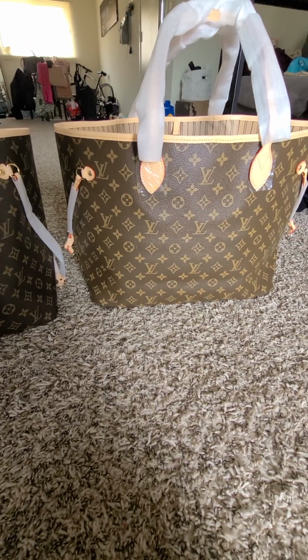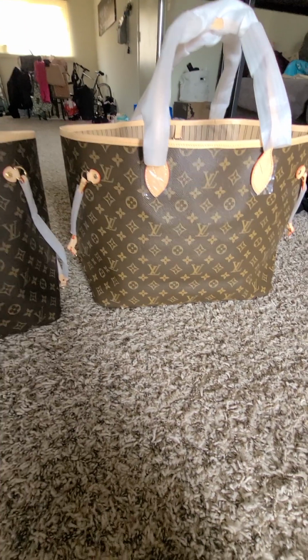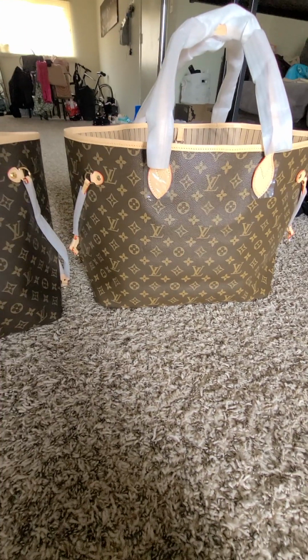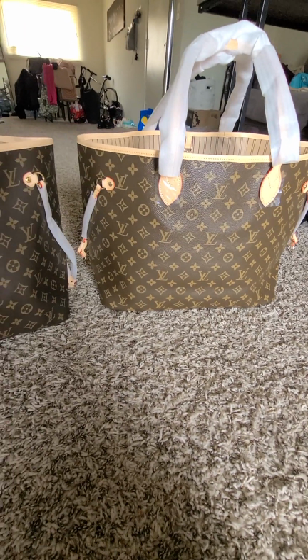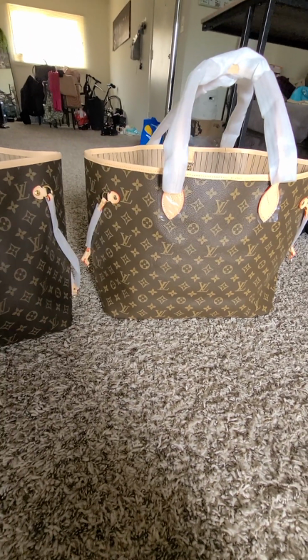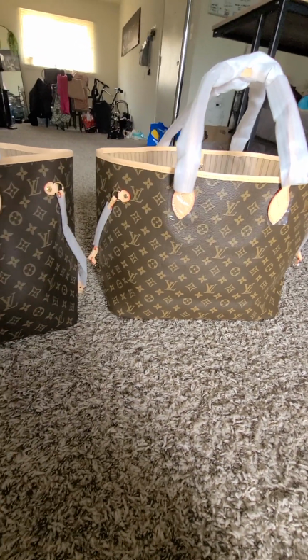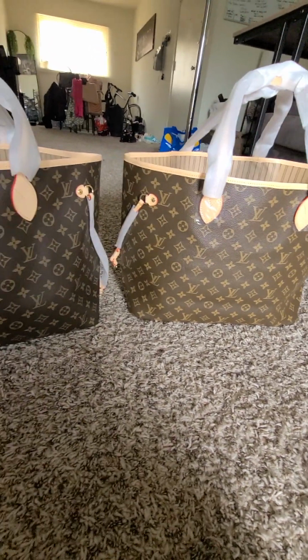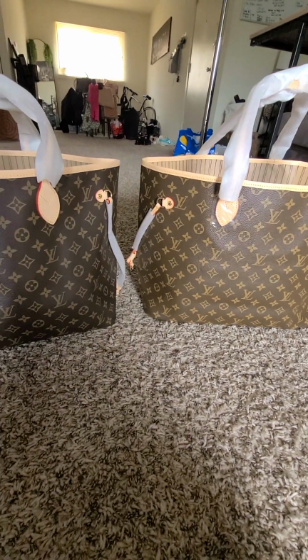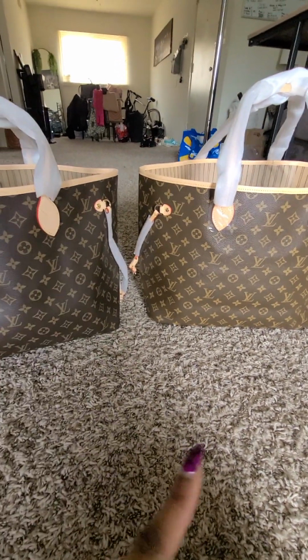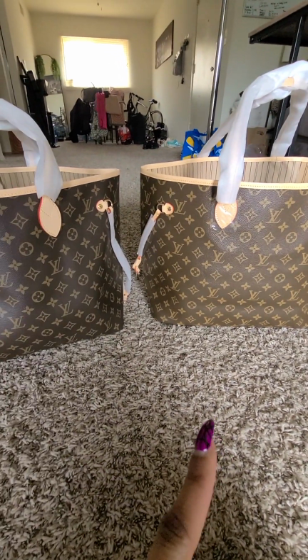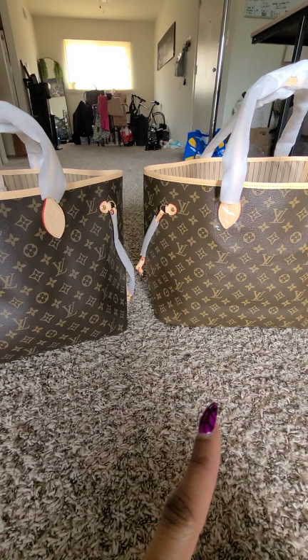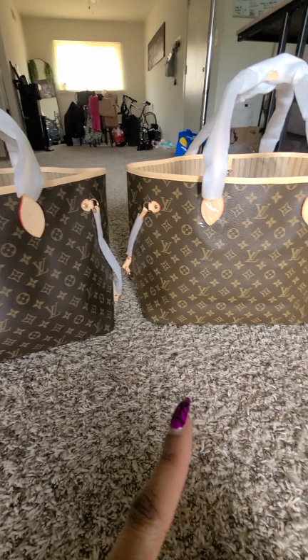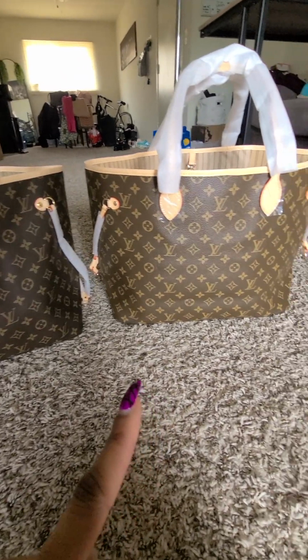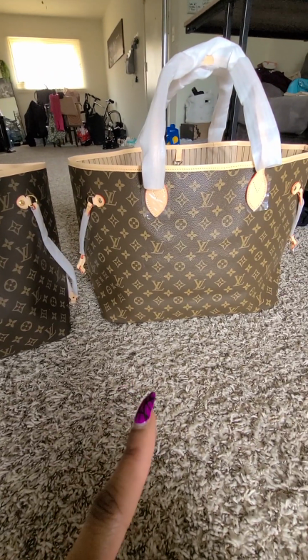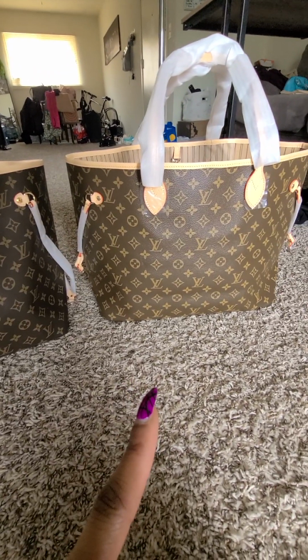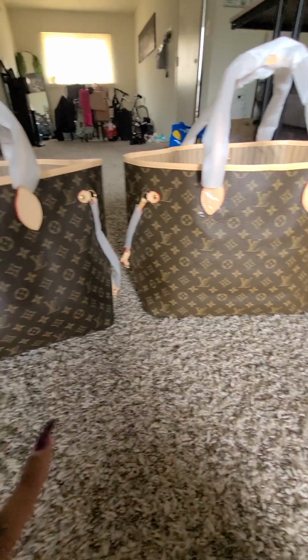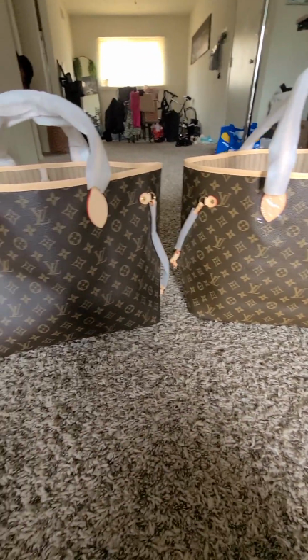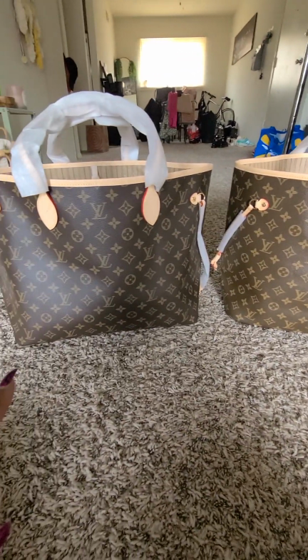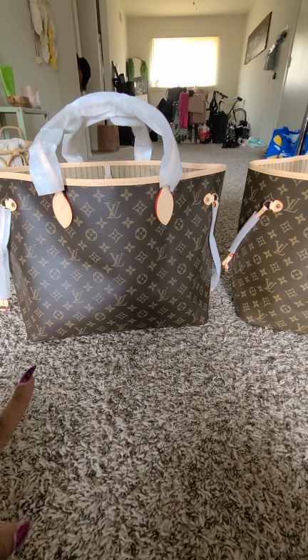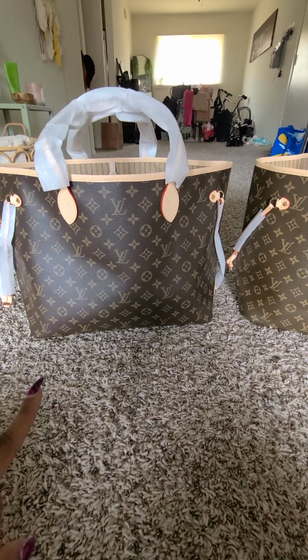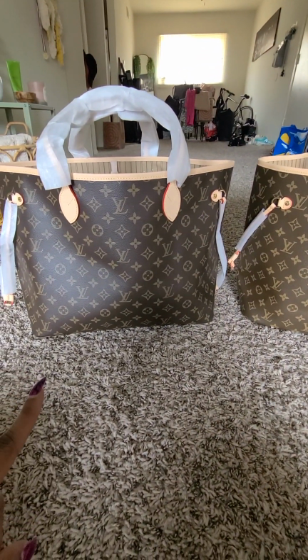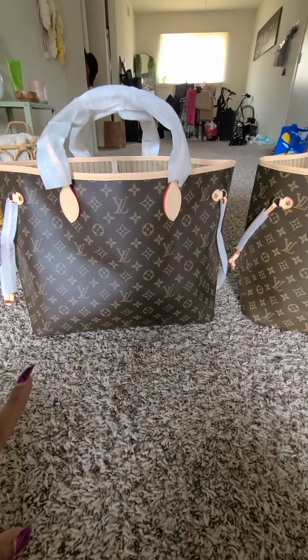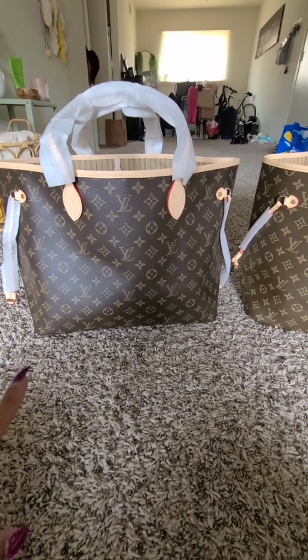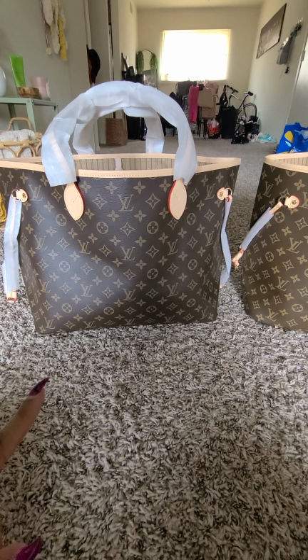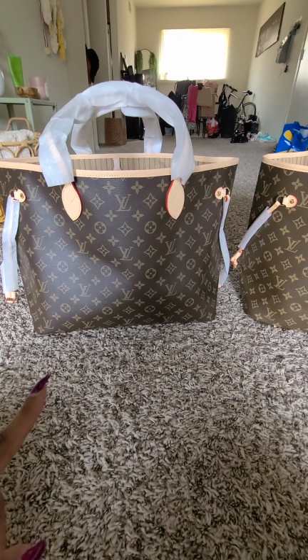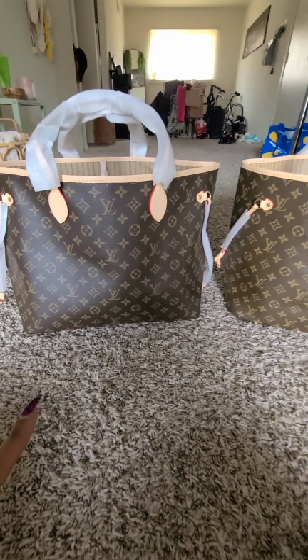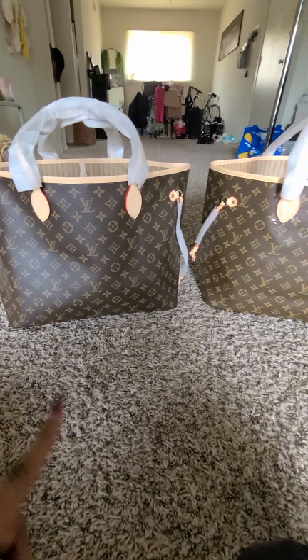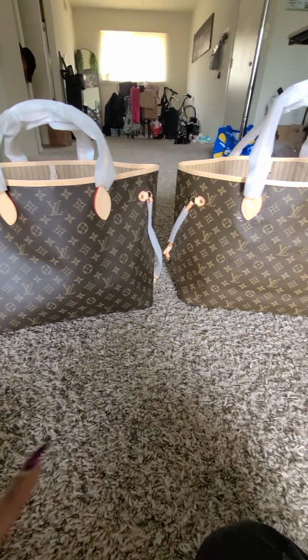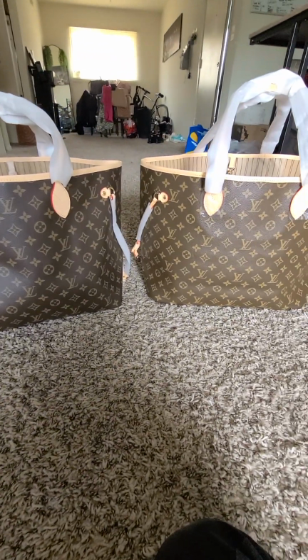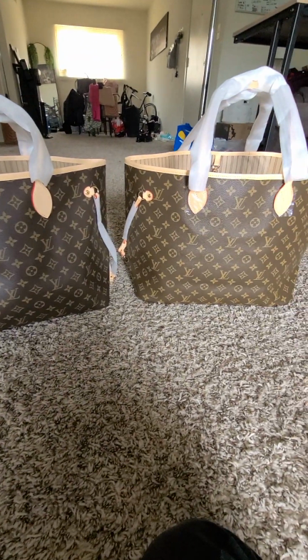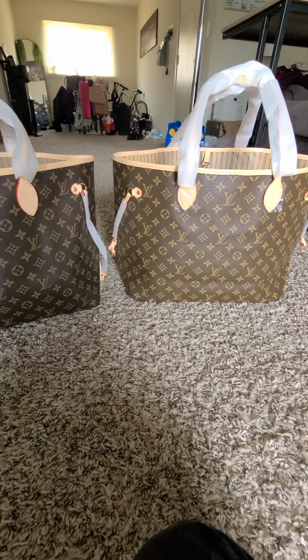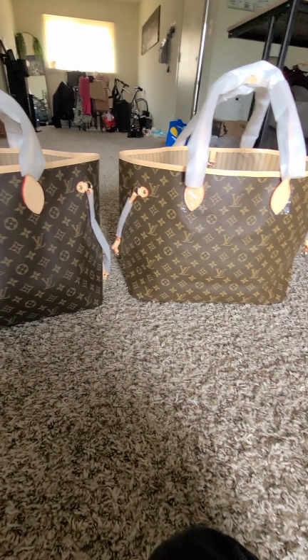From the back you can see the one from DHgate — the canvas is a little lighter than the one from John. My friend actually pointed it out to me until I saw it in the light myself.